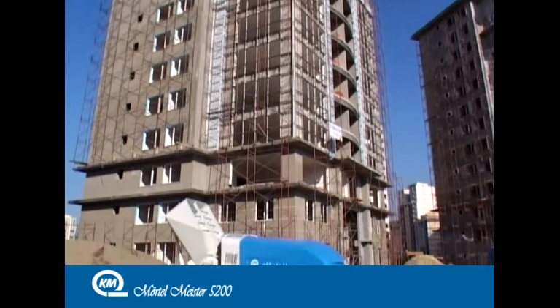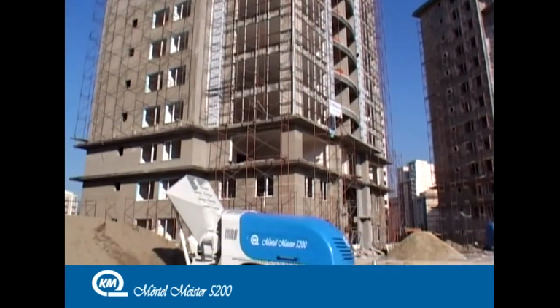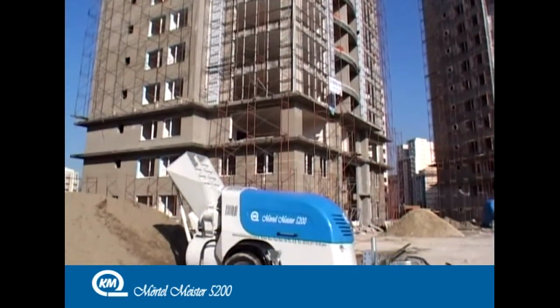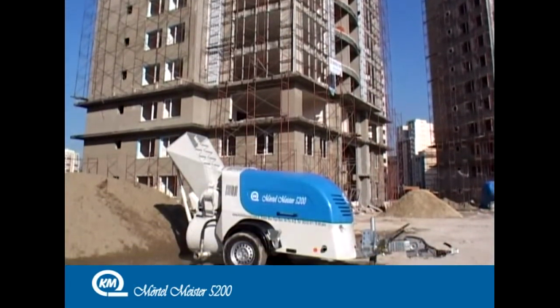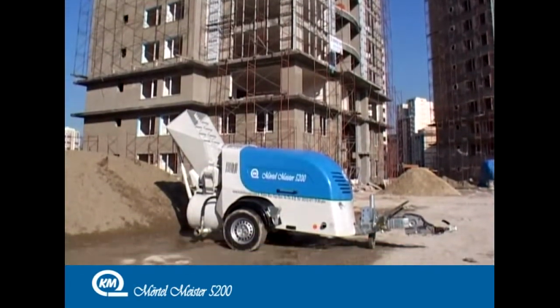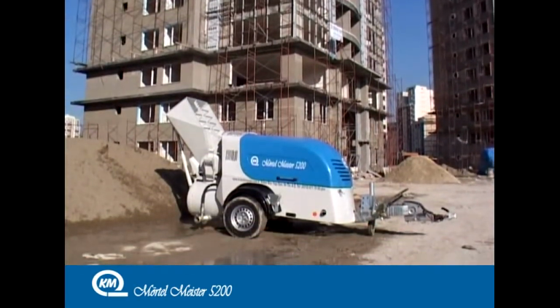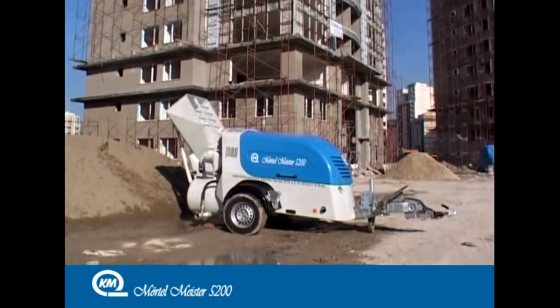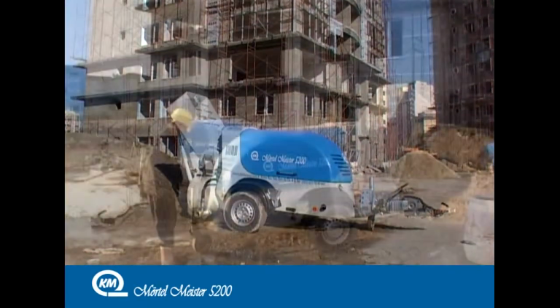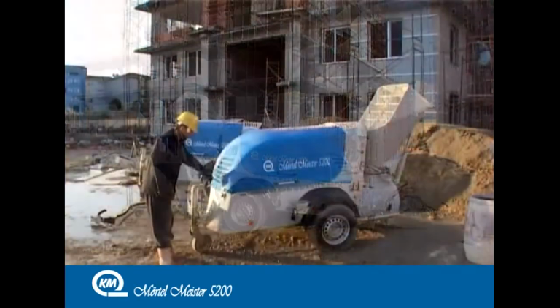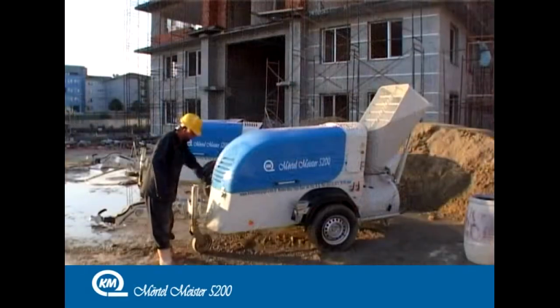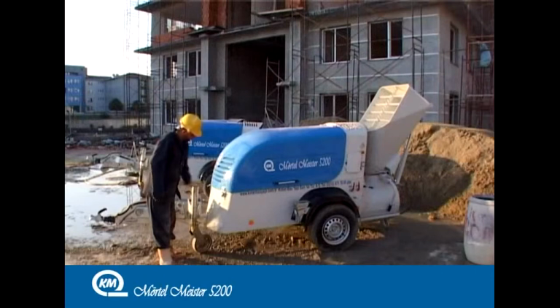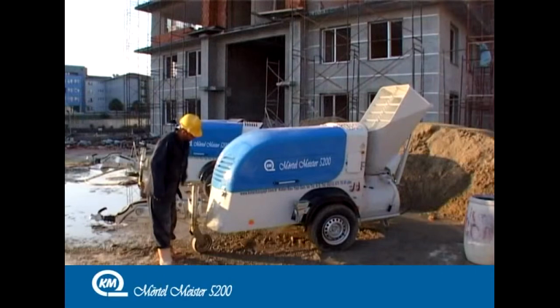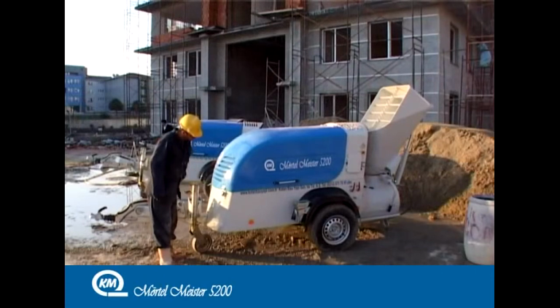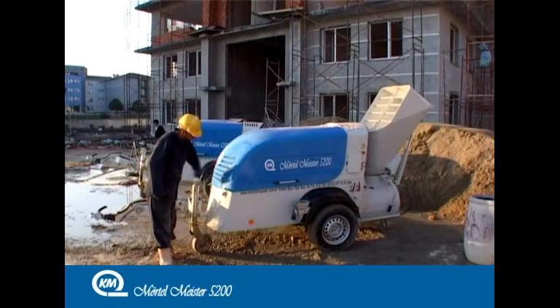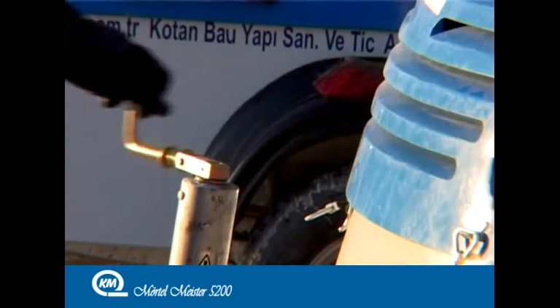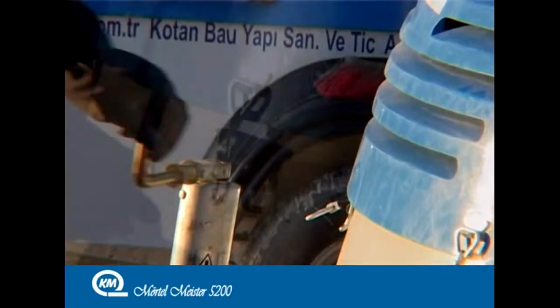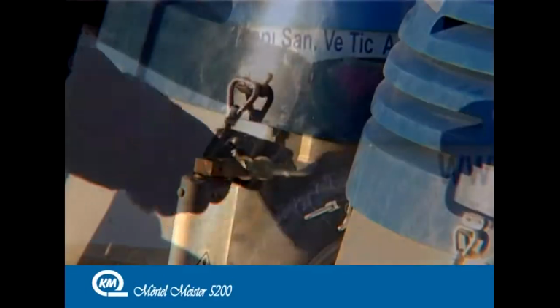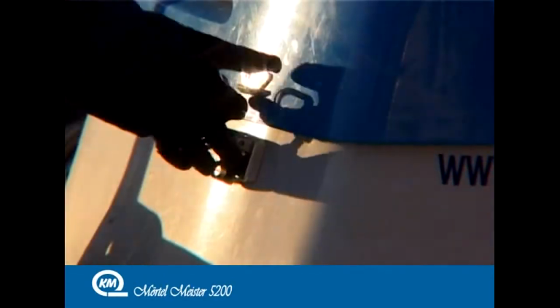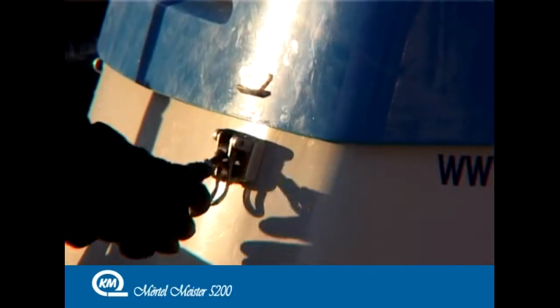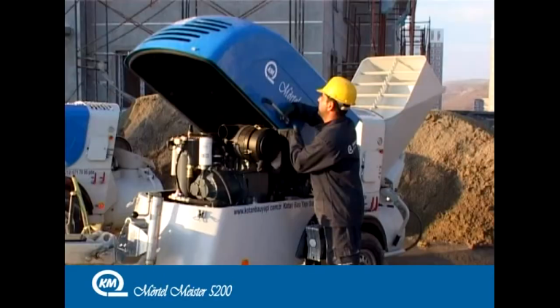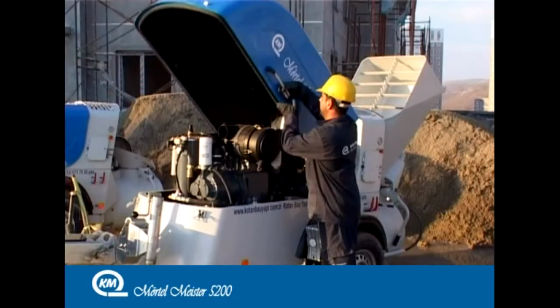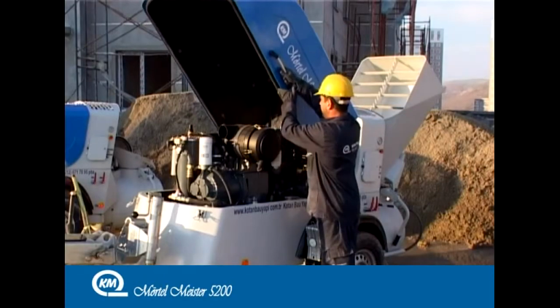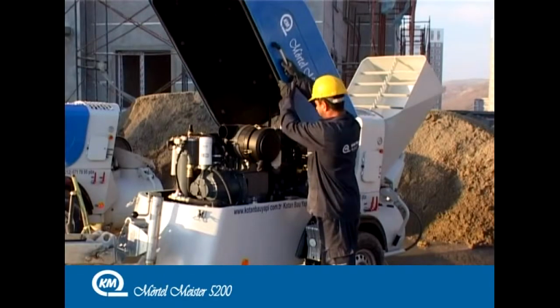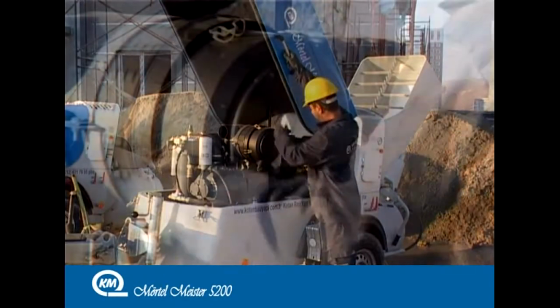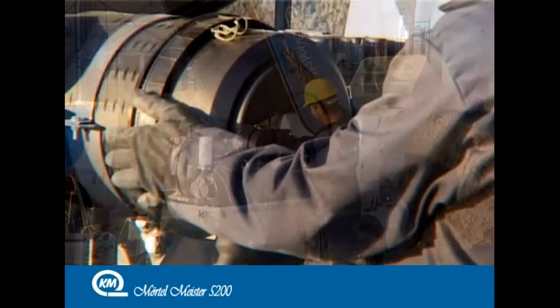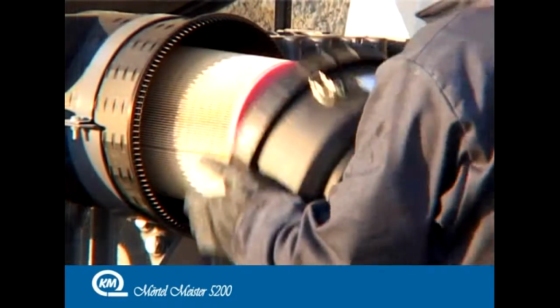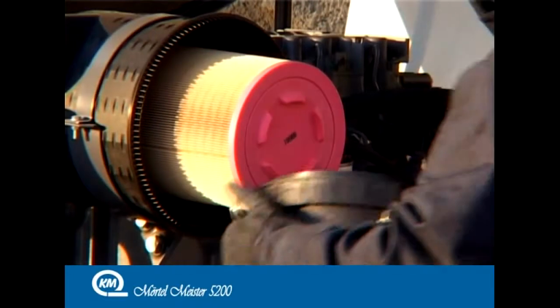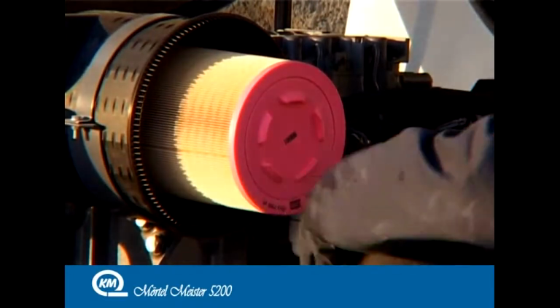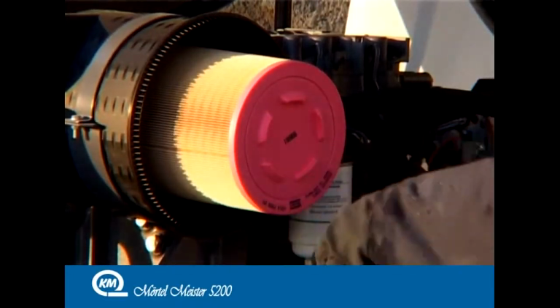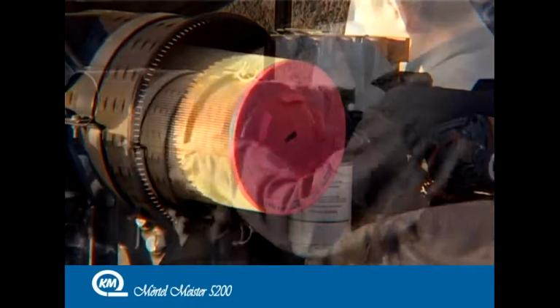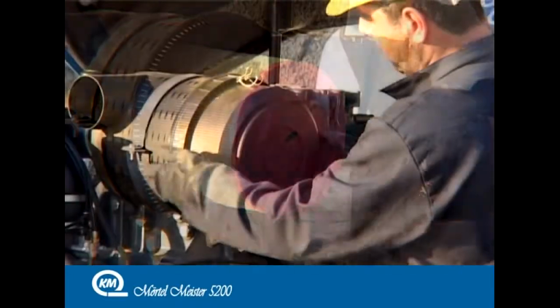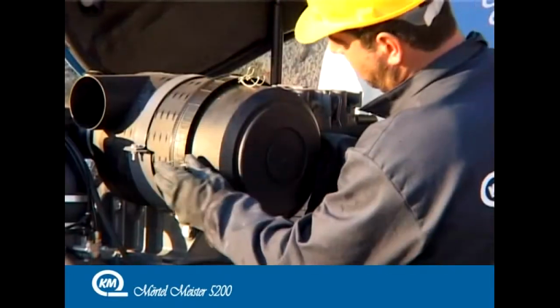Thanks to its very well designed engine and compressor location, the Mörtelmeister 5200 saves you time and maintenance costs, whether used in construction or service, due to its easy accessibility.